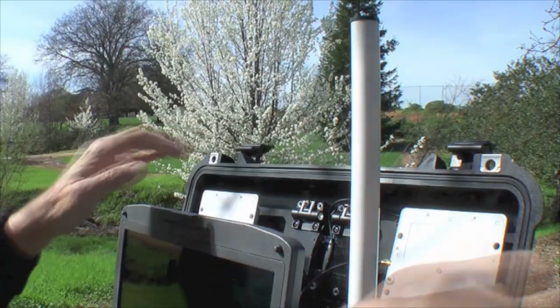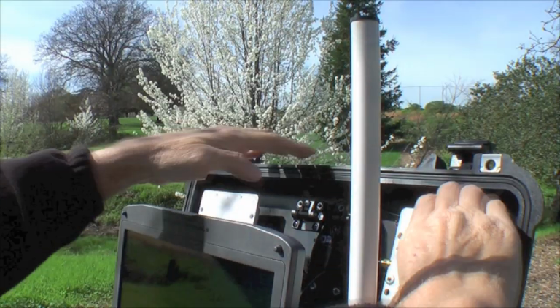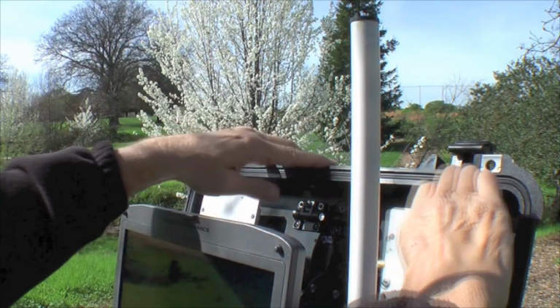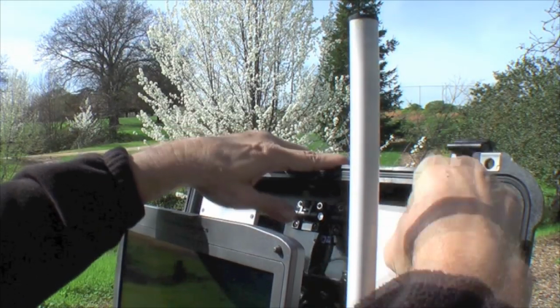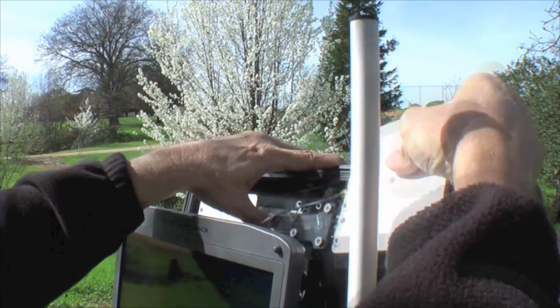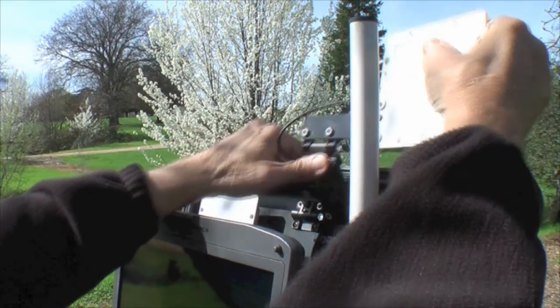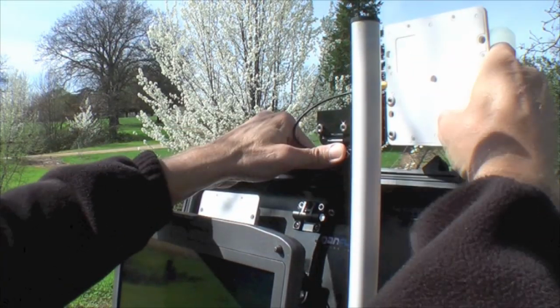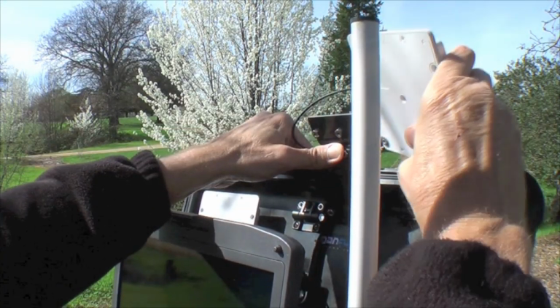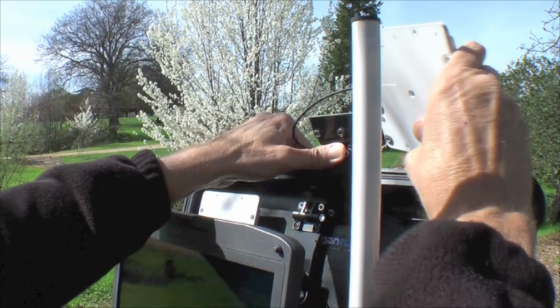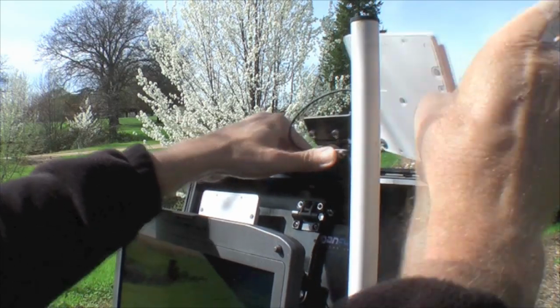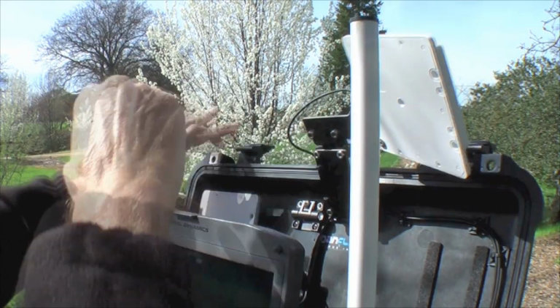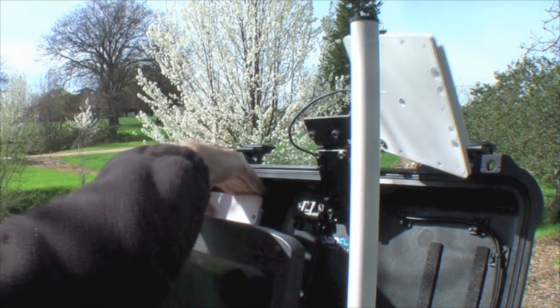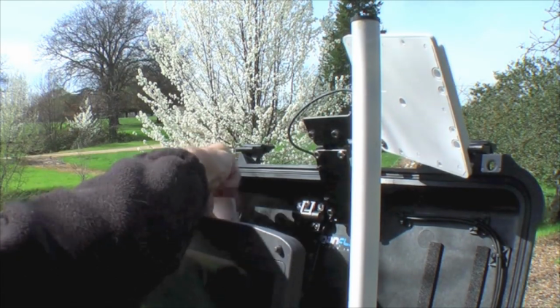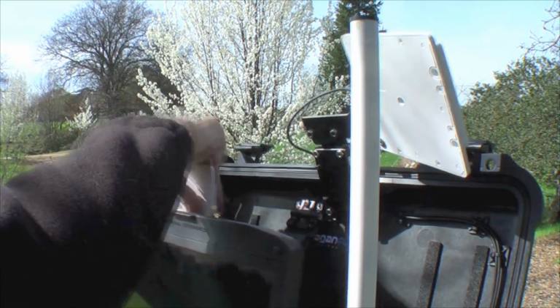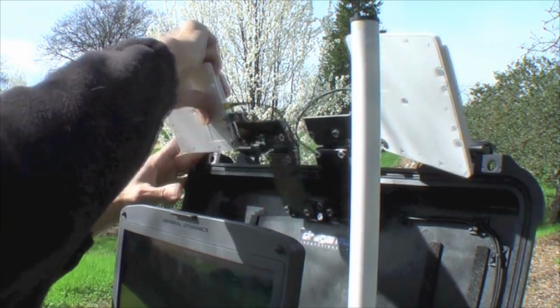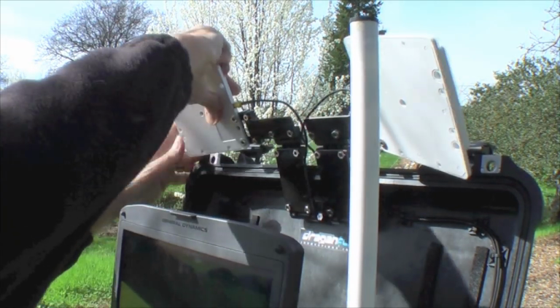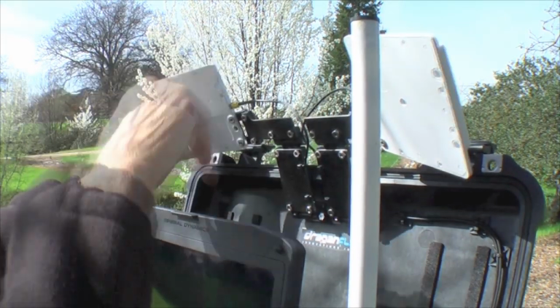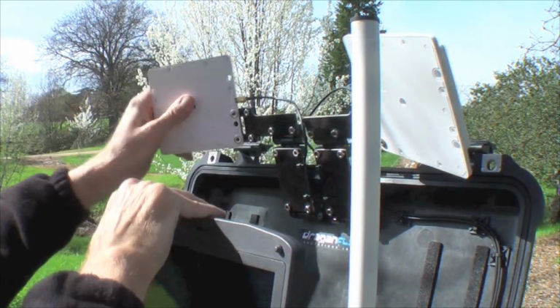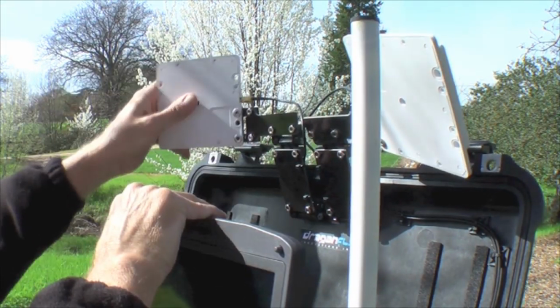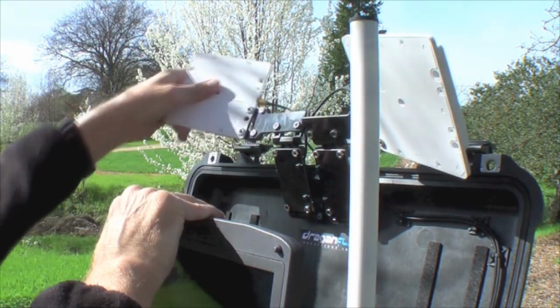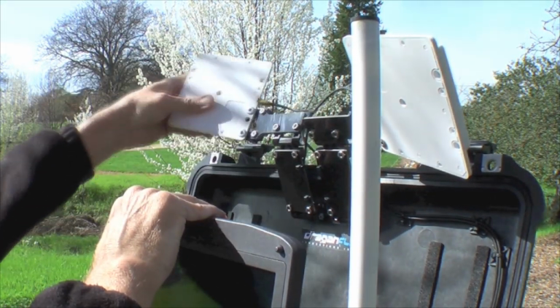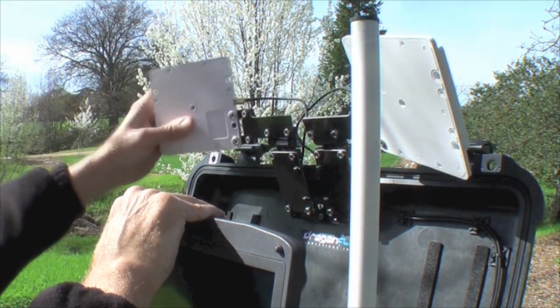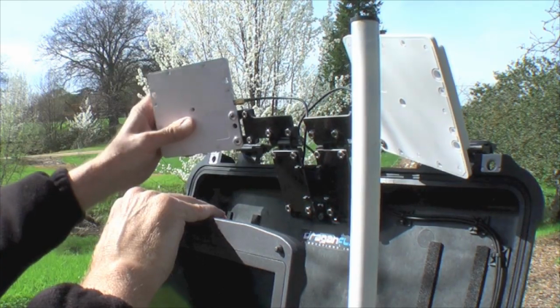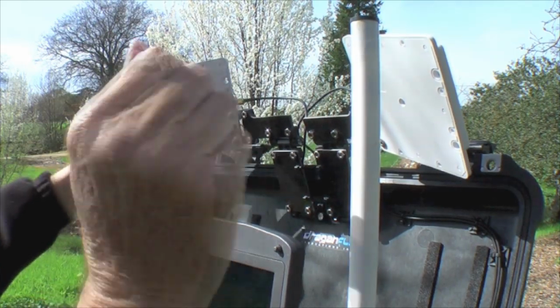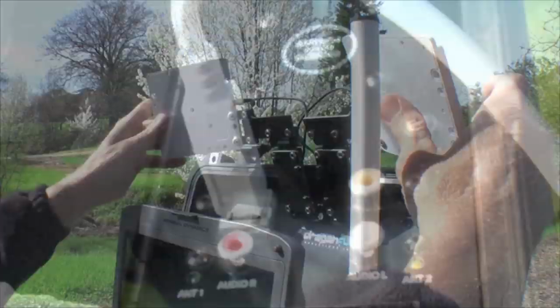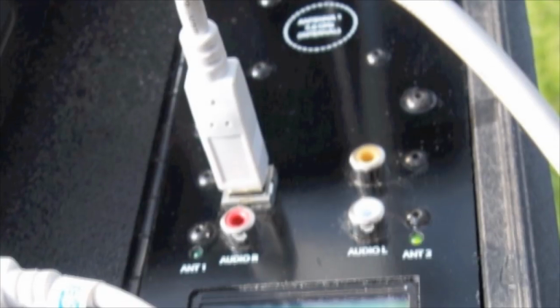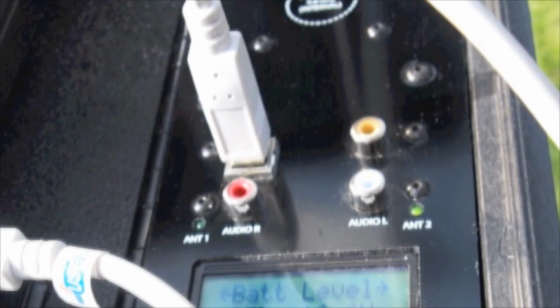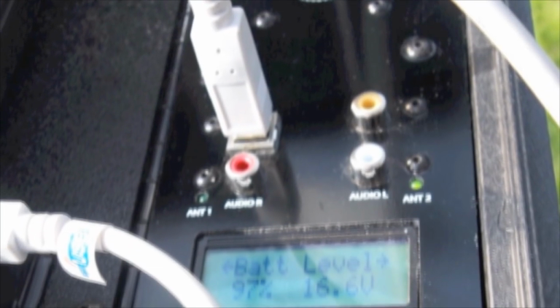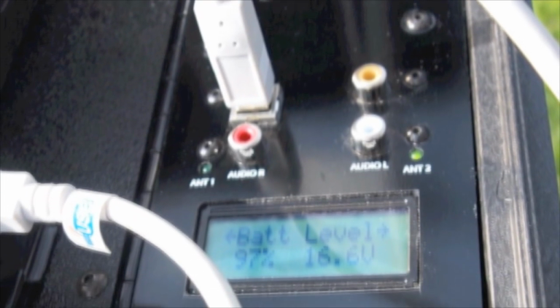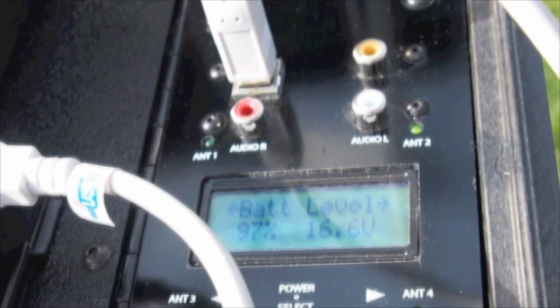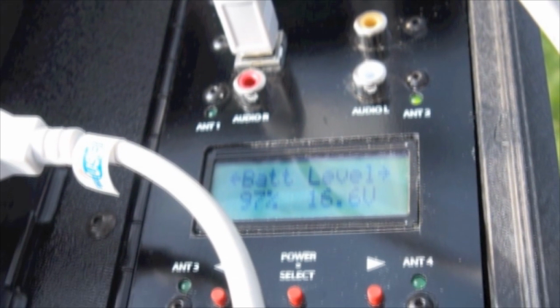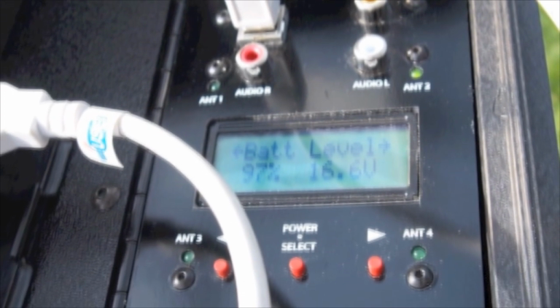The system features a quad-diversity video receiver, meaning that there are four antennas and four receivers. The system is constantly monitoring and switching between all four to provide you with the best range and image quality possible.